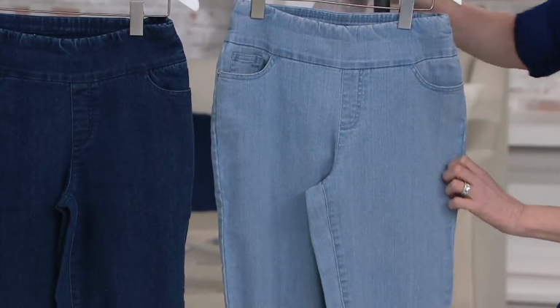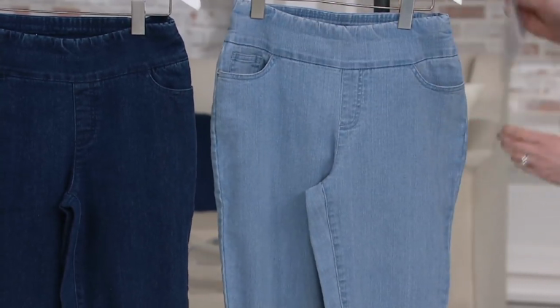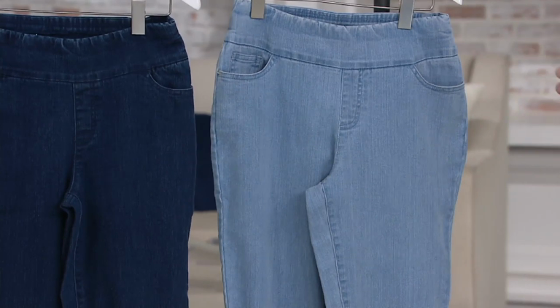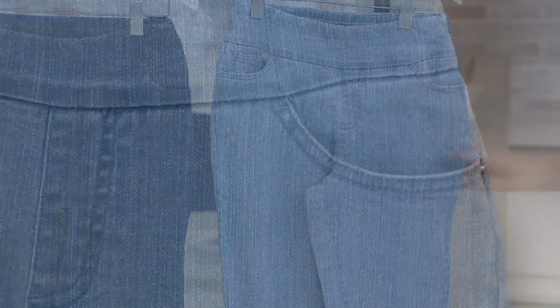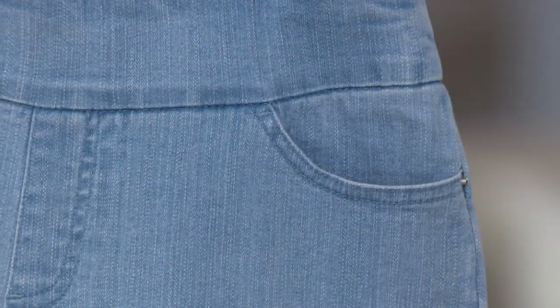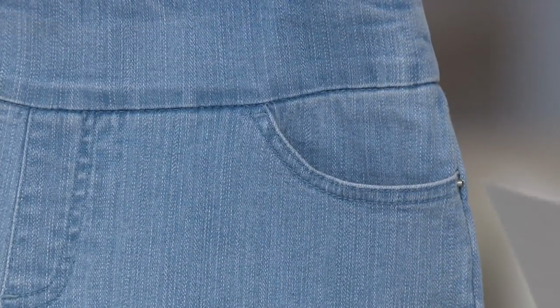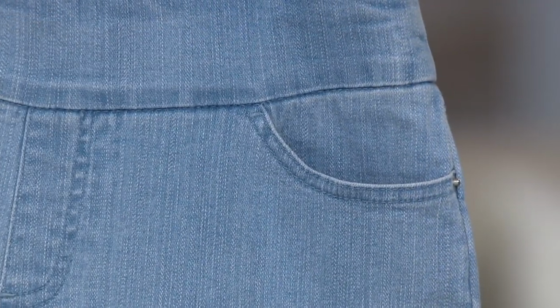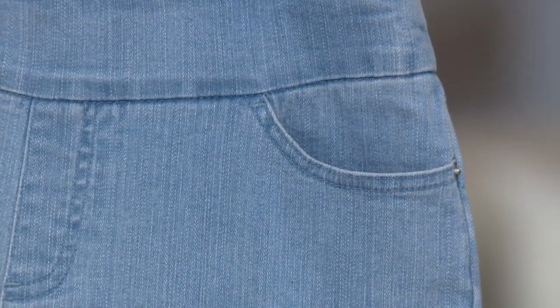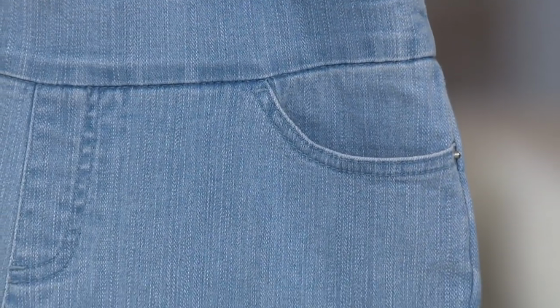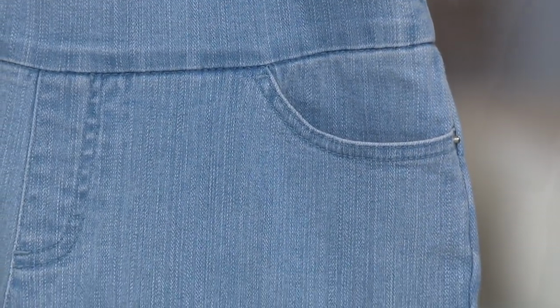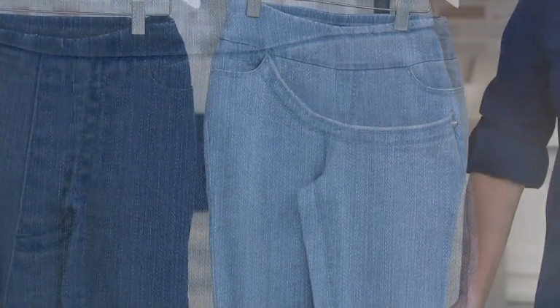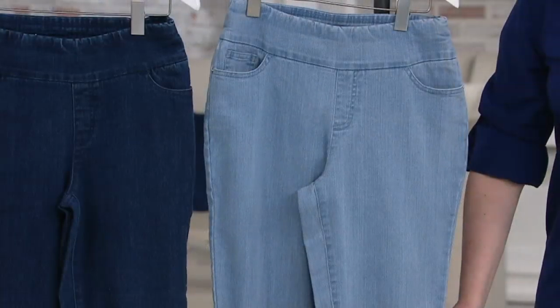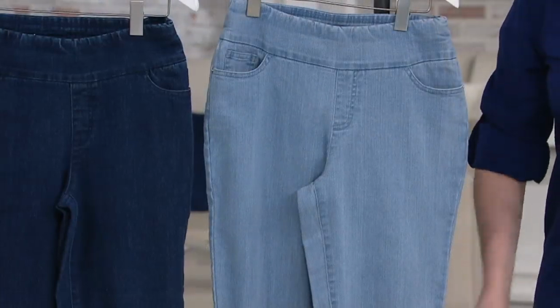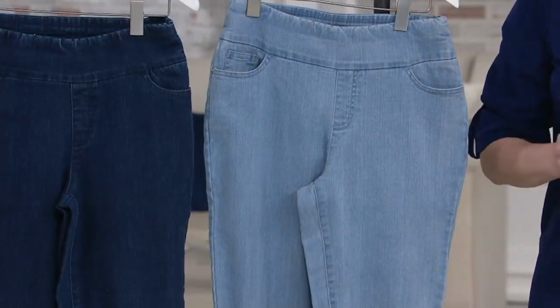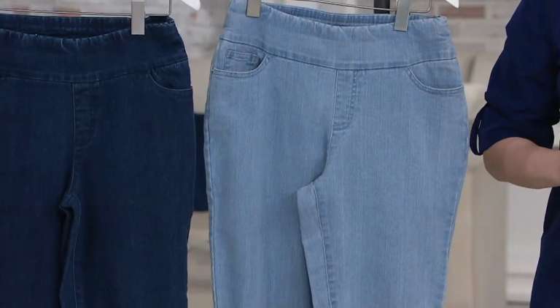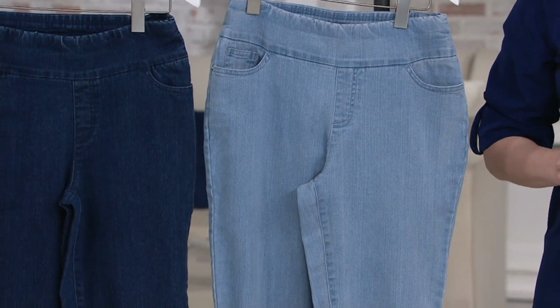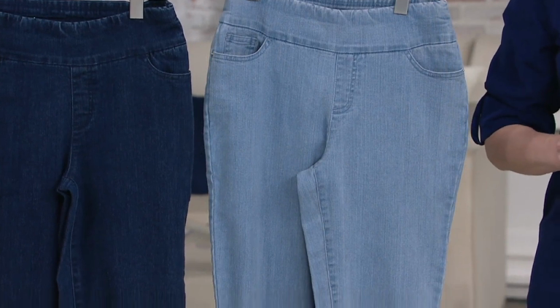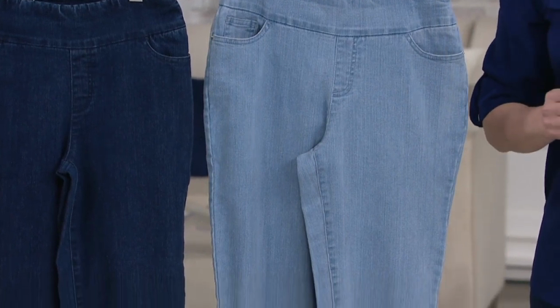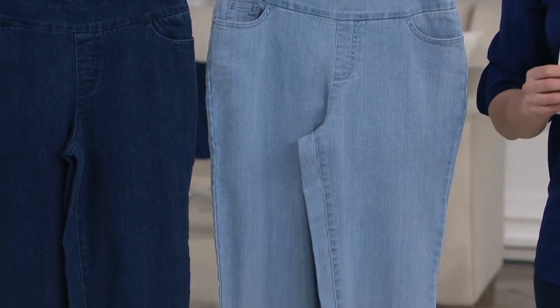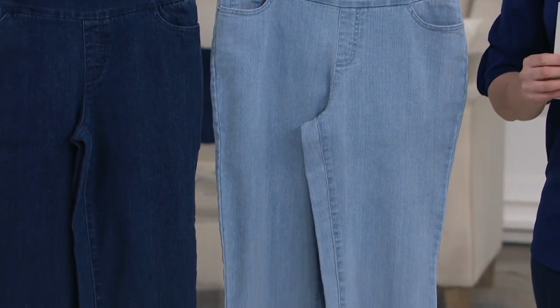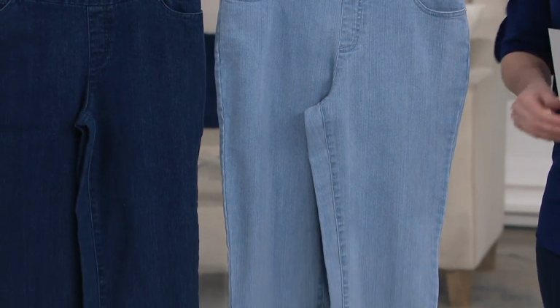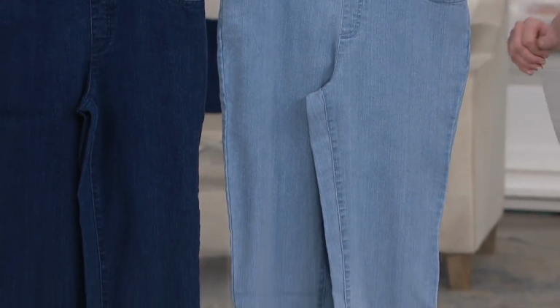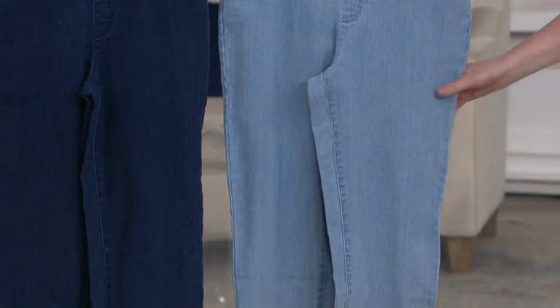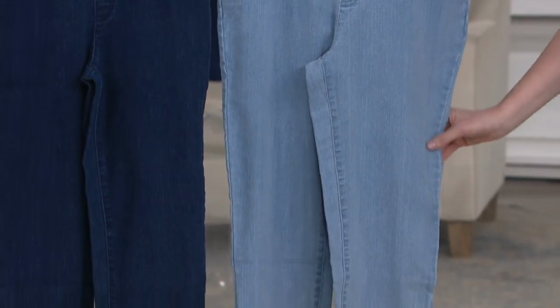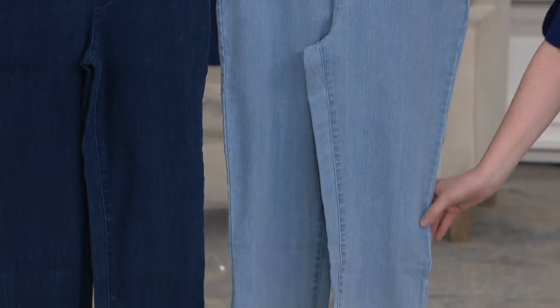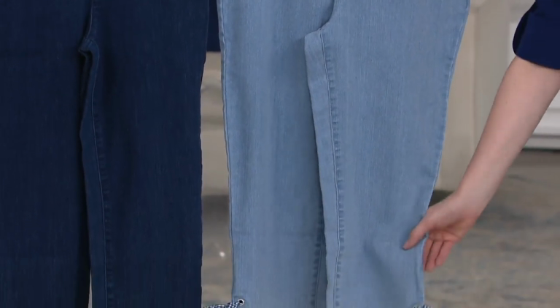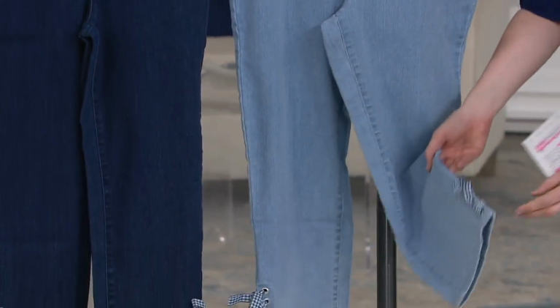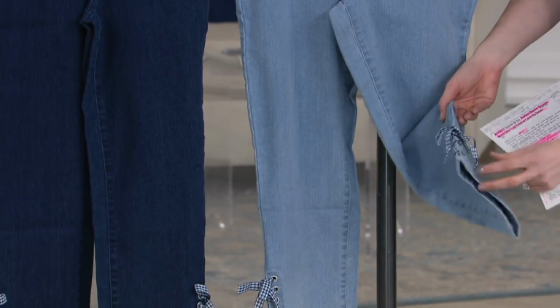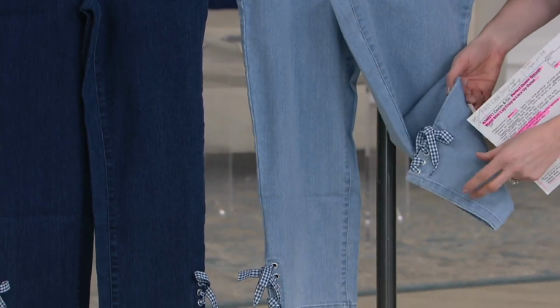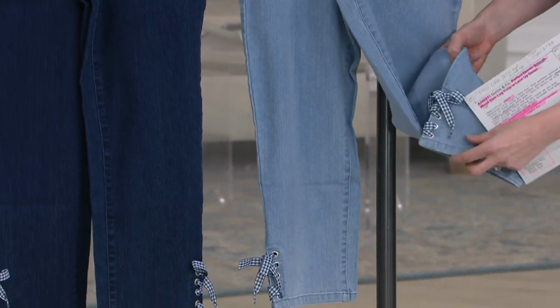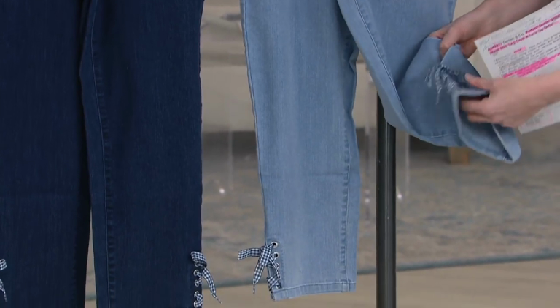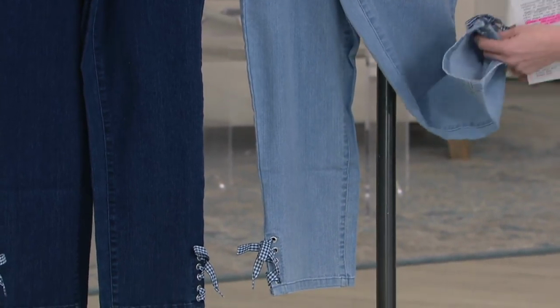And then we have the cropped length — that is a 23-inch inseam. On me, I'm 5'8", and it hits just about mid-calf. I'm going to show you a close-up because it is just so cute.